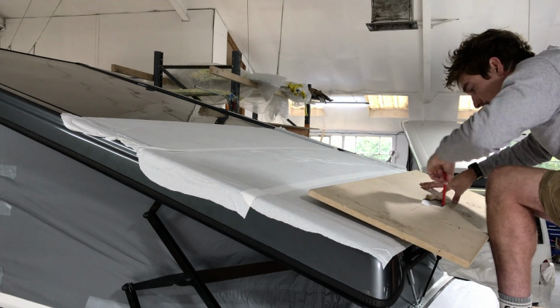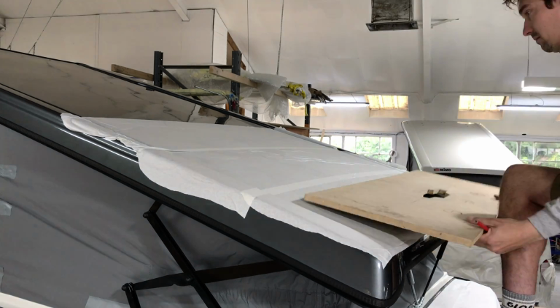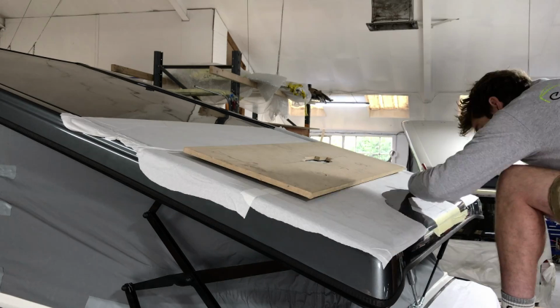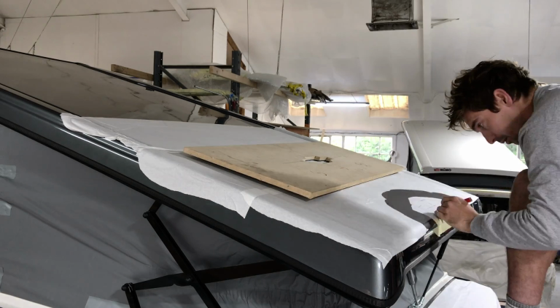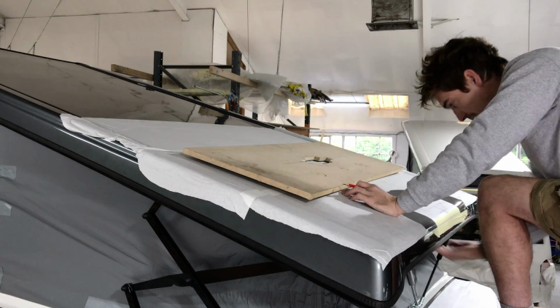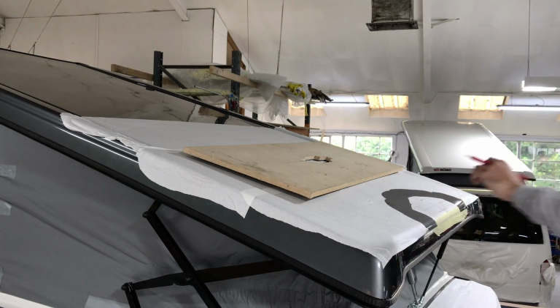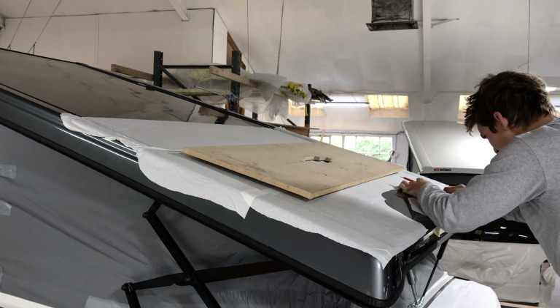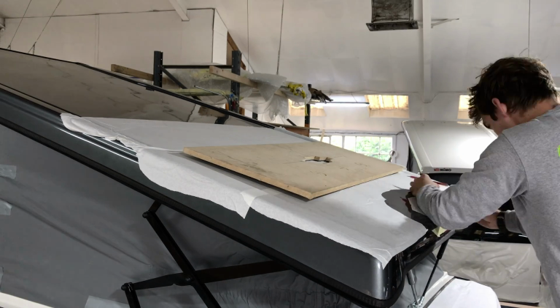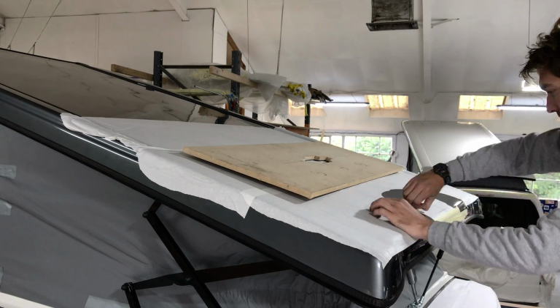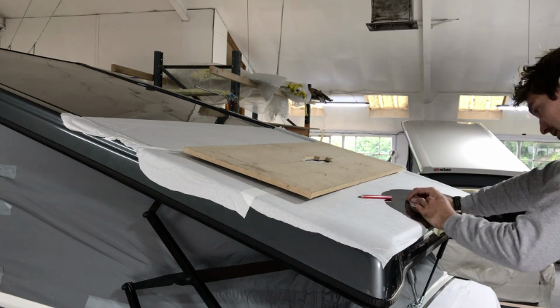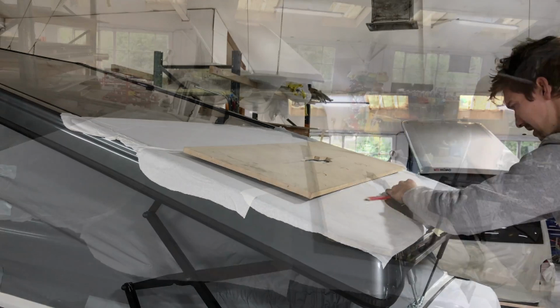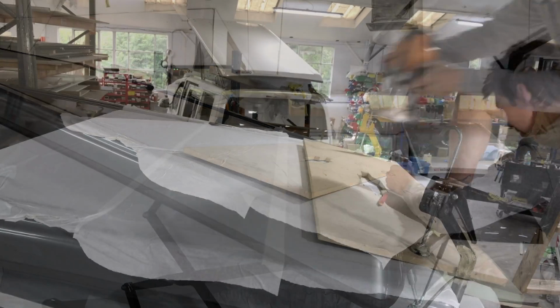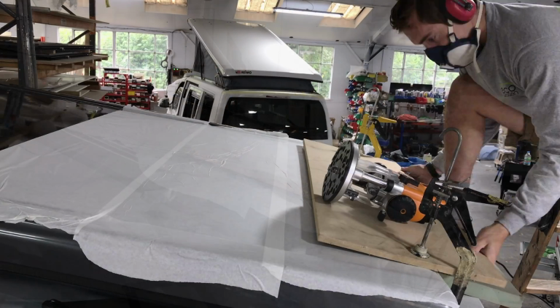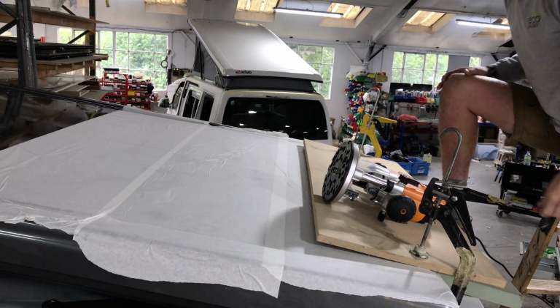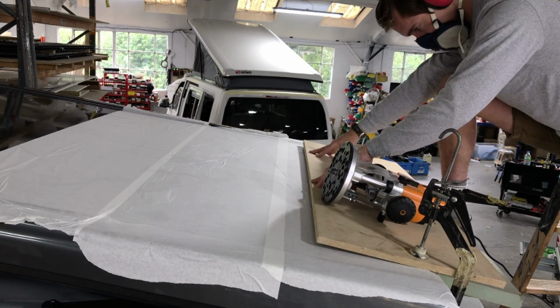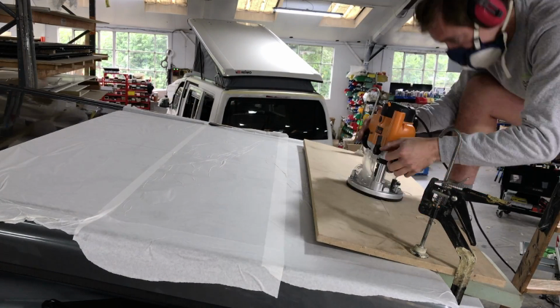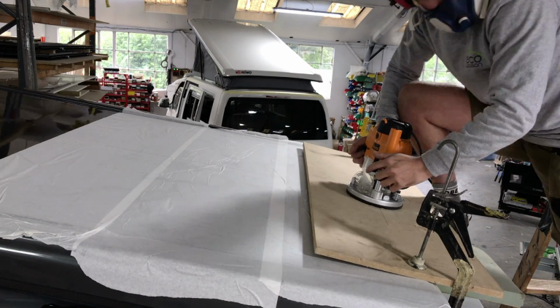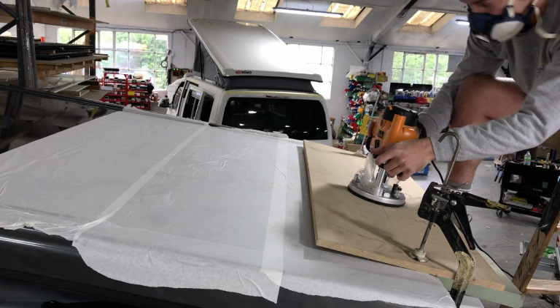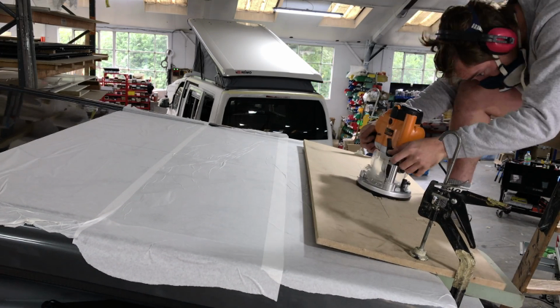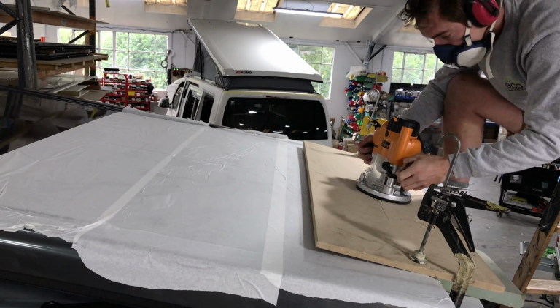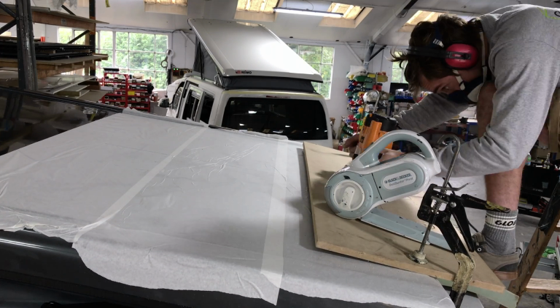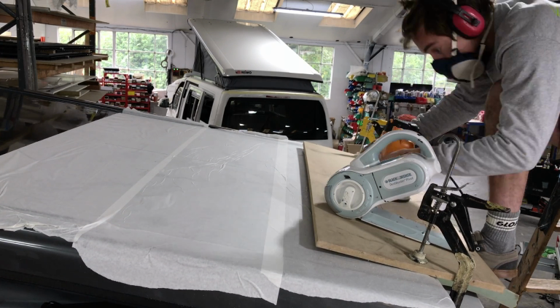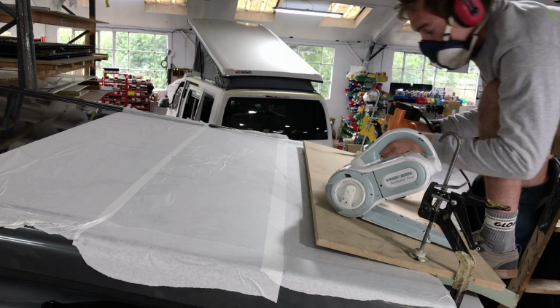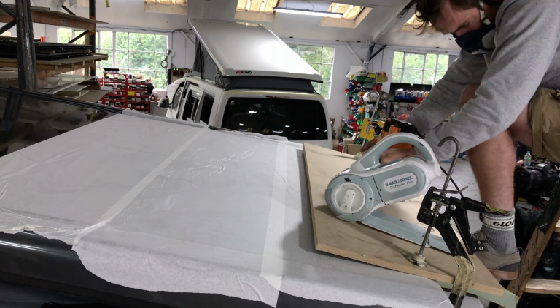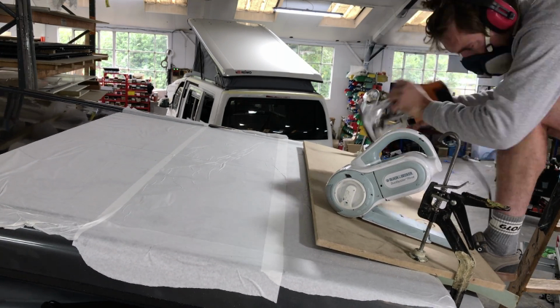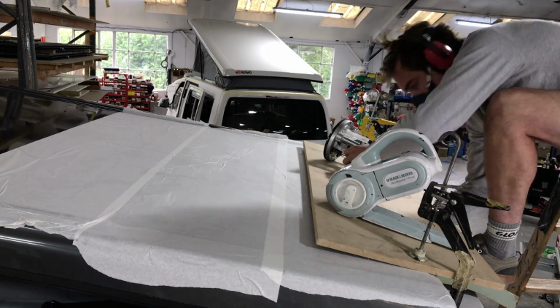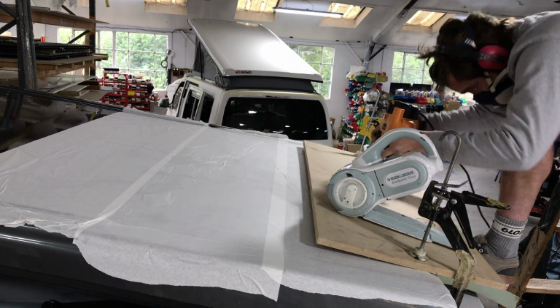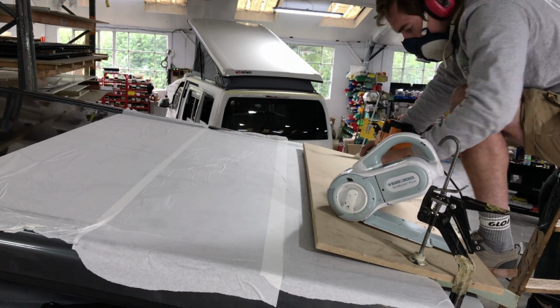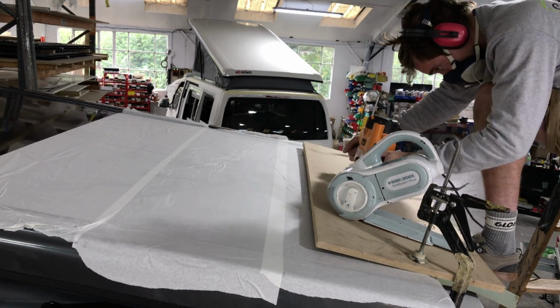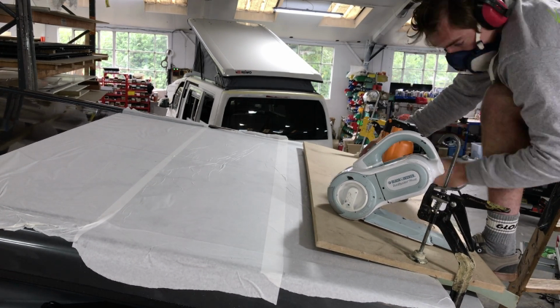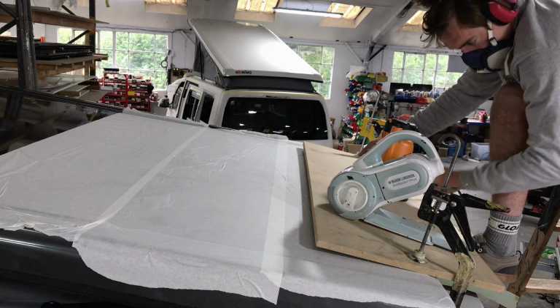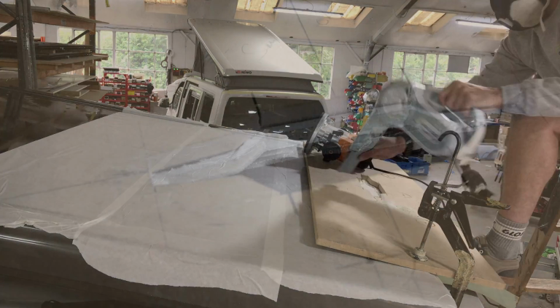Don't try cutting holes with a jigsaw on your roof — it will make a god almighty mess. So it has to be the high-speed route with the router, and if you've got a nice sharp new bit it will do a lovely job.